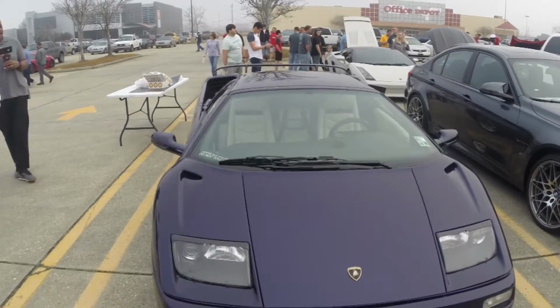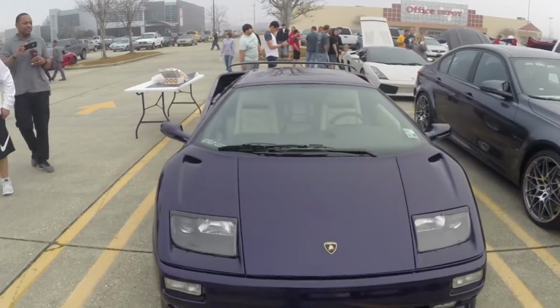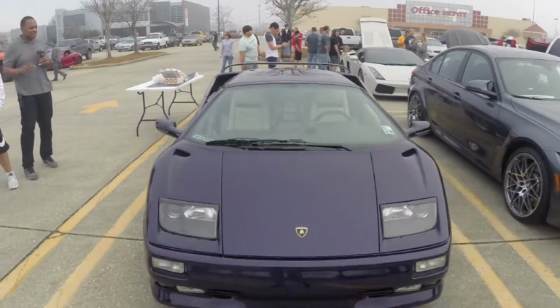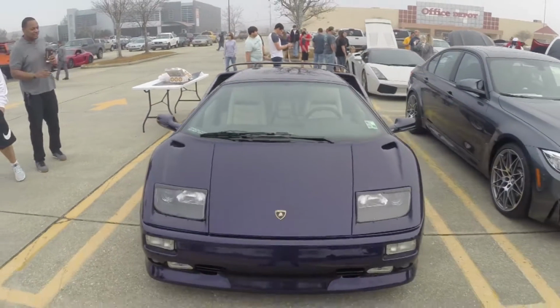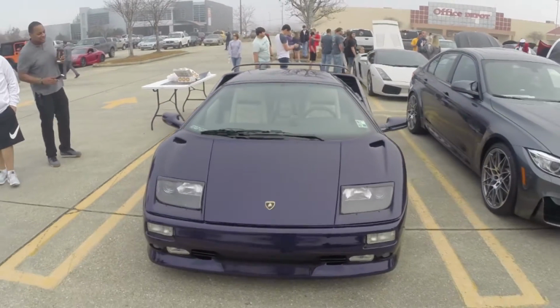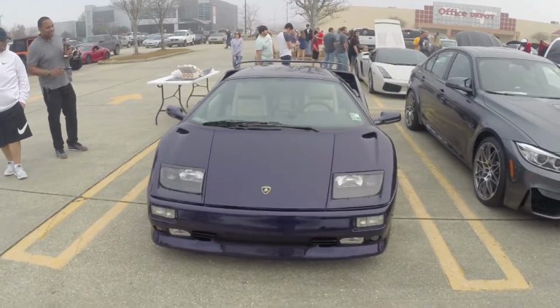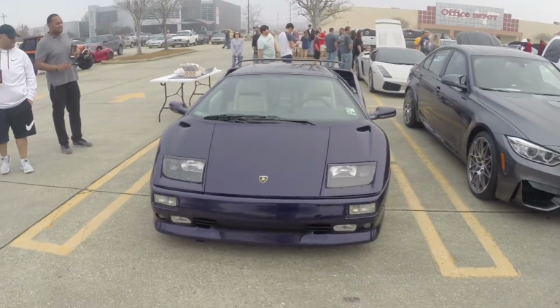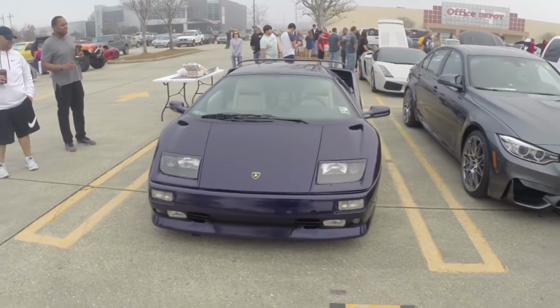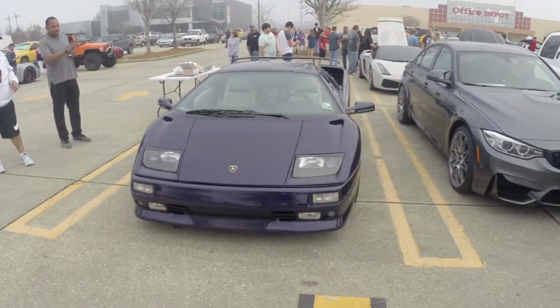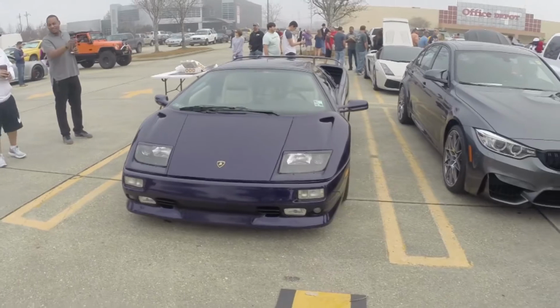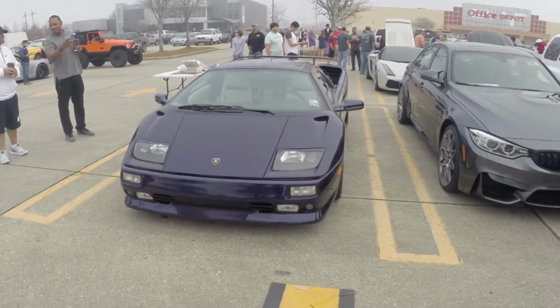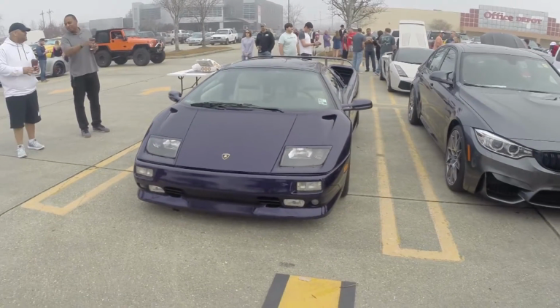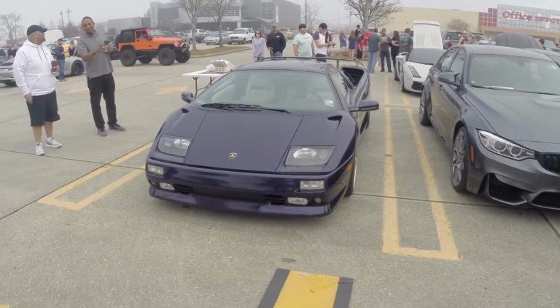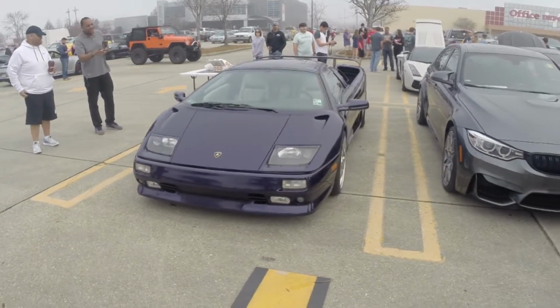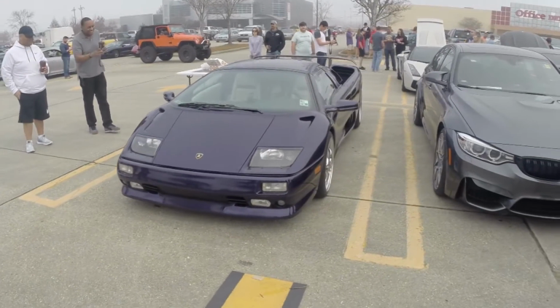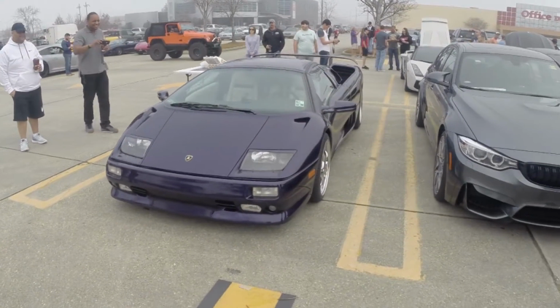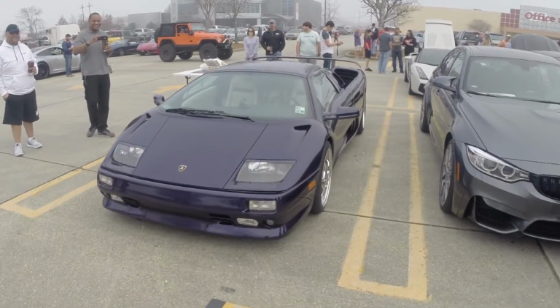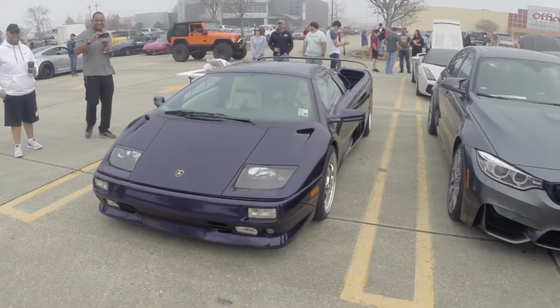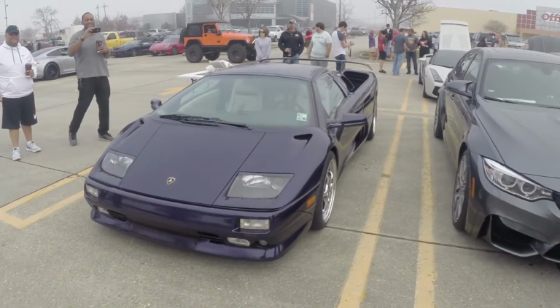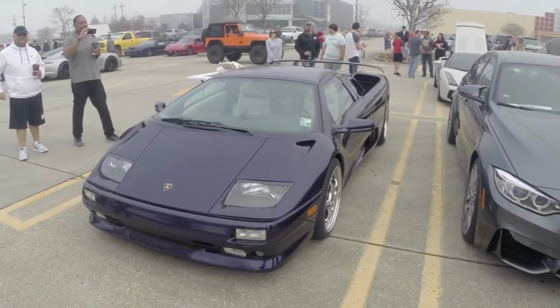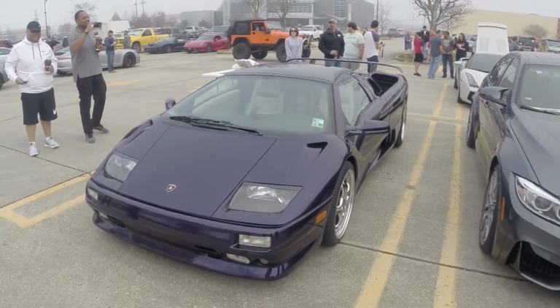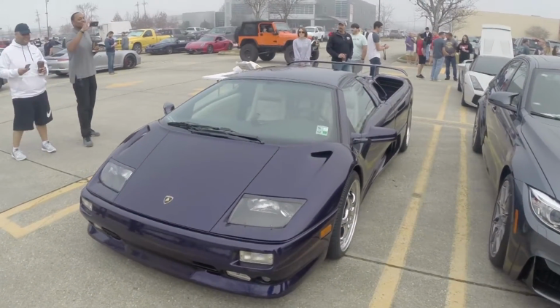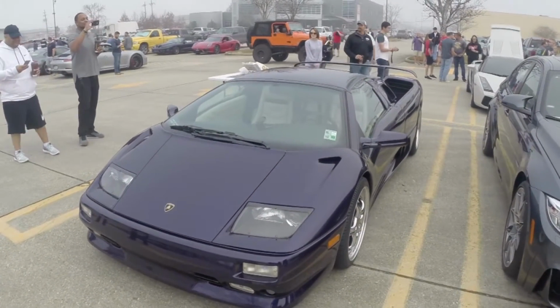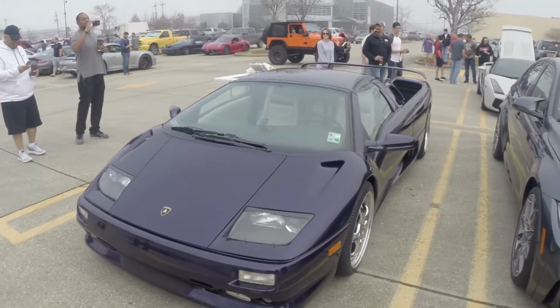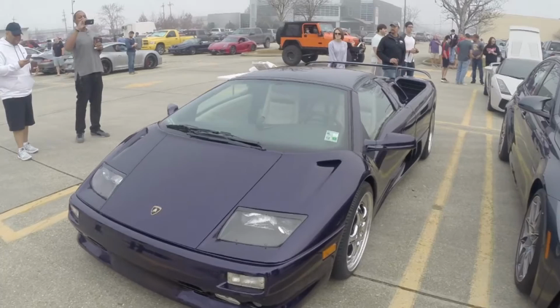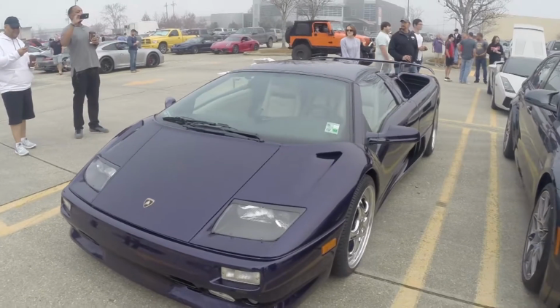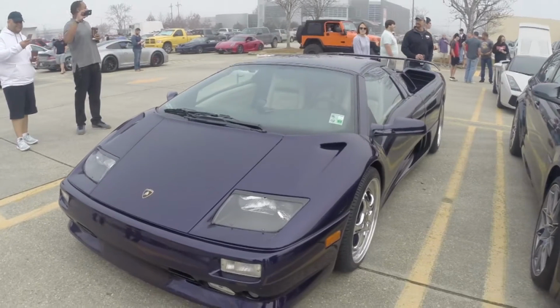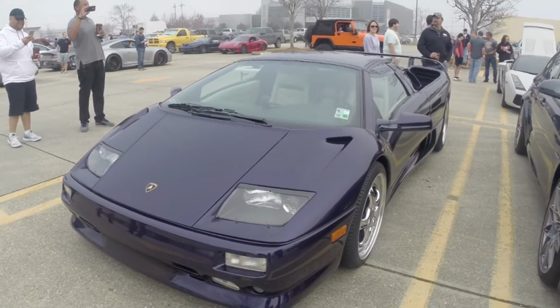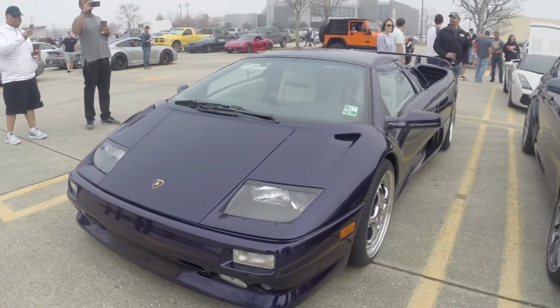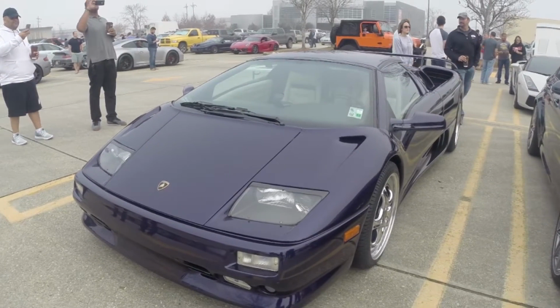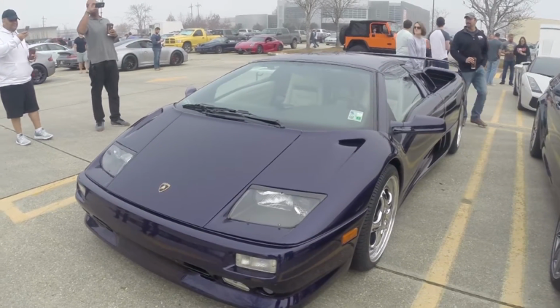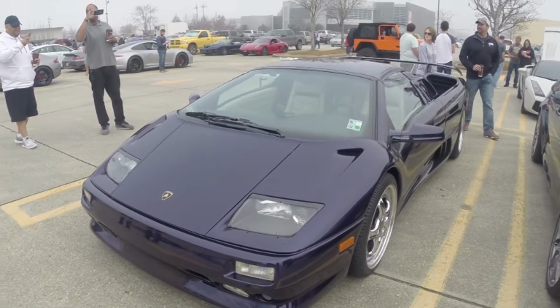I mean, look at it. It looks like it should be on the cover of a Prince album. I'm going to try to stay composed on this, but this might just turn into me making weird noises.